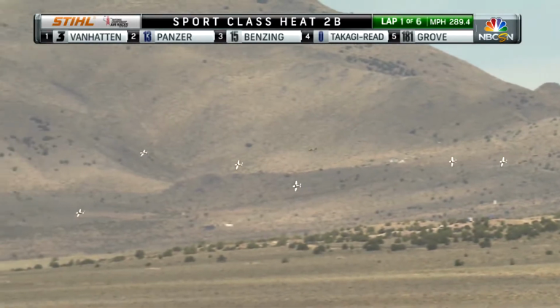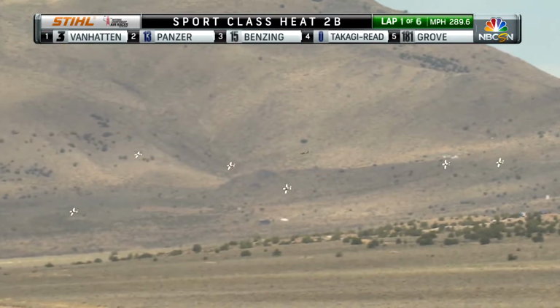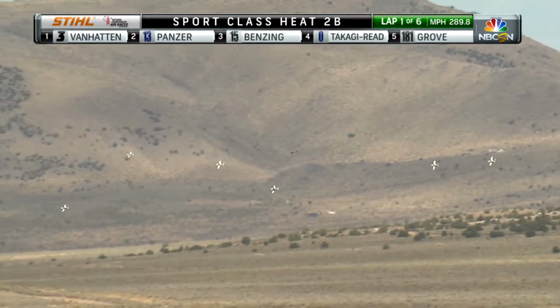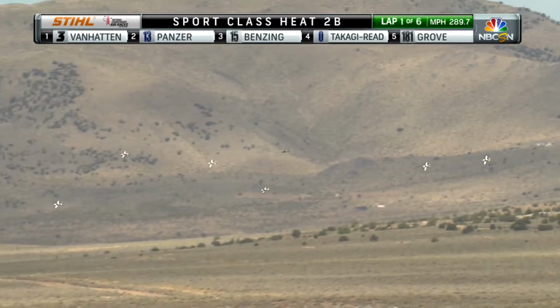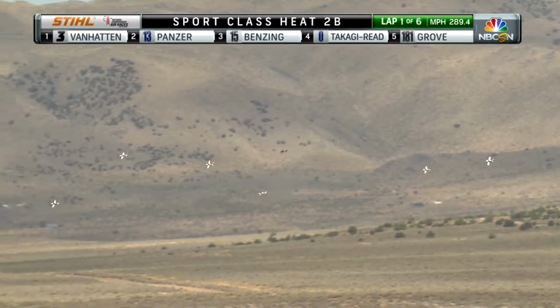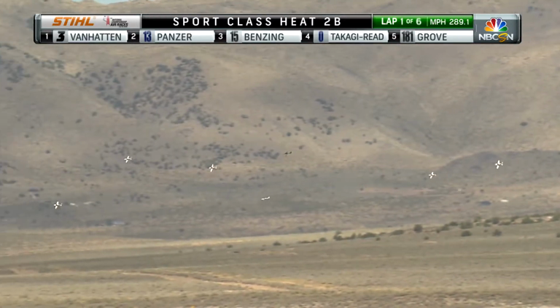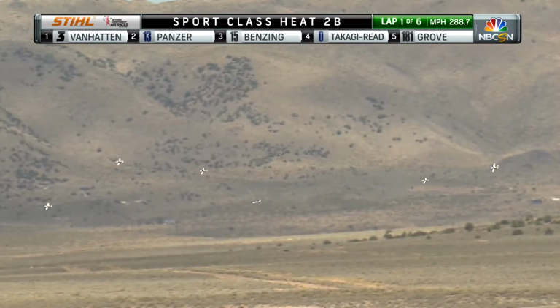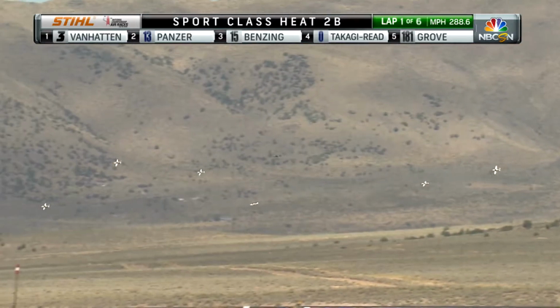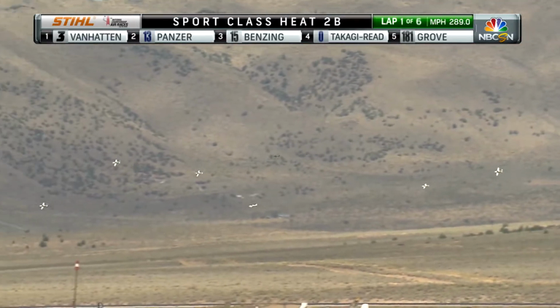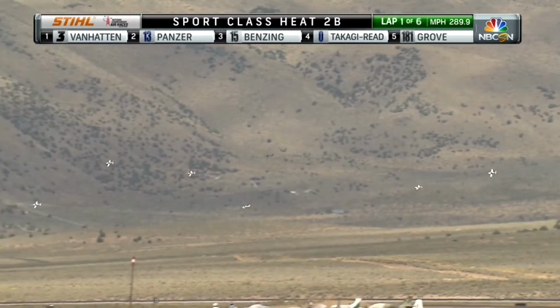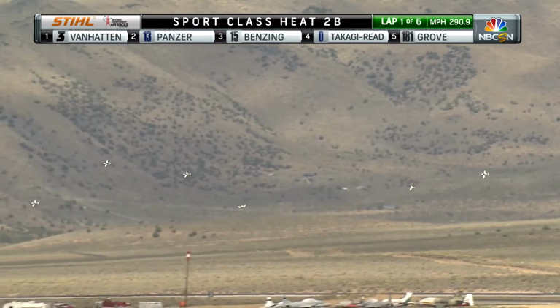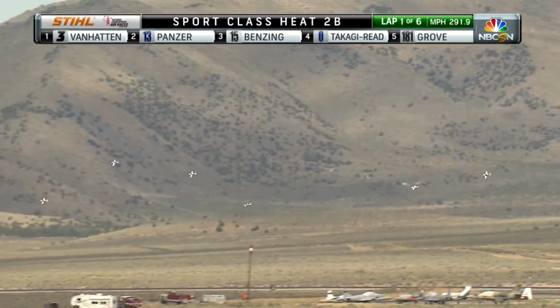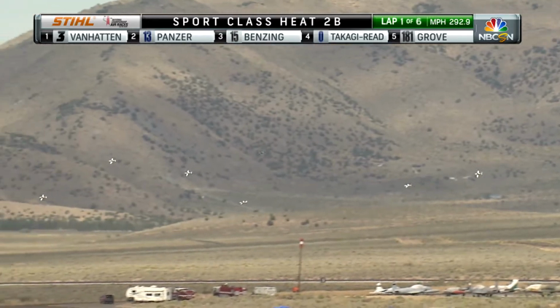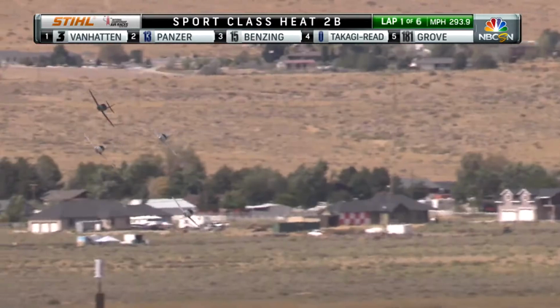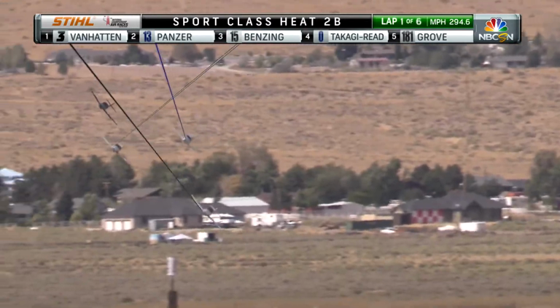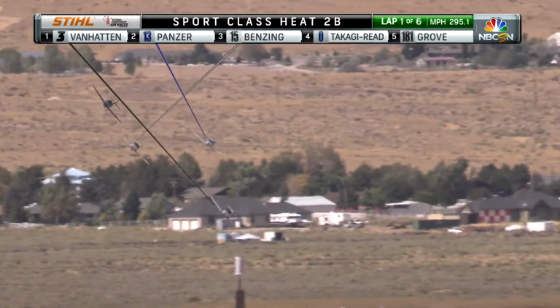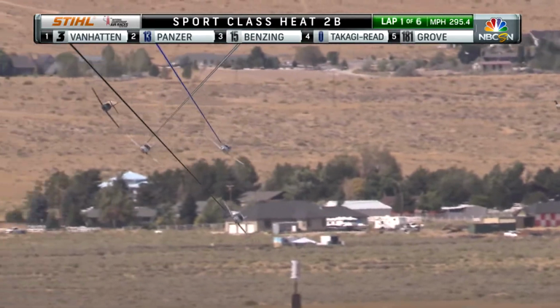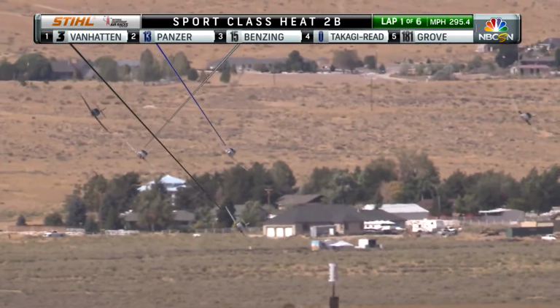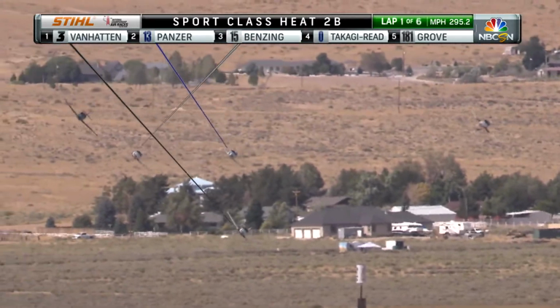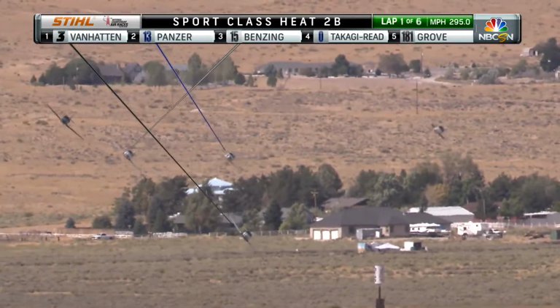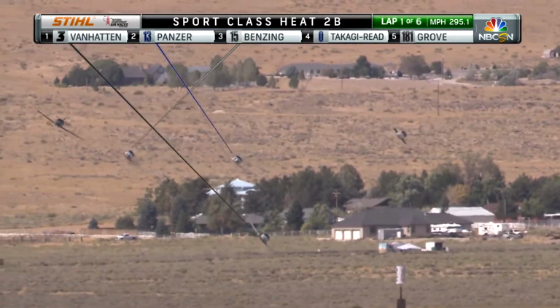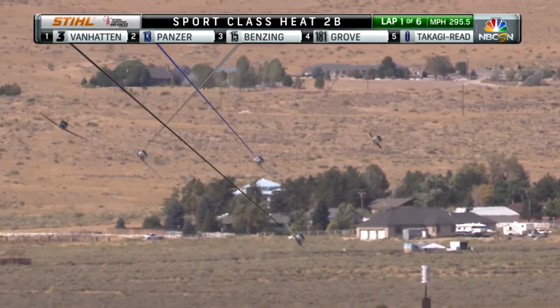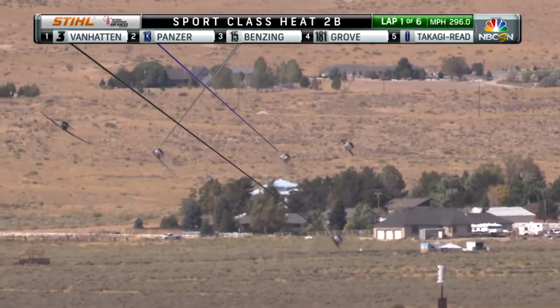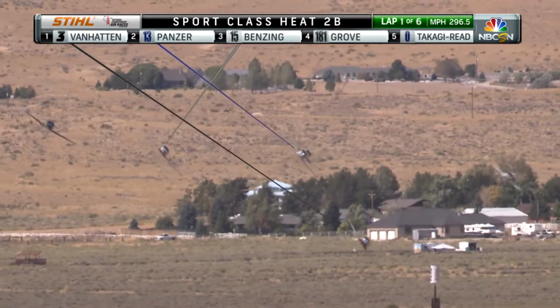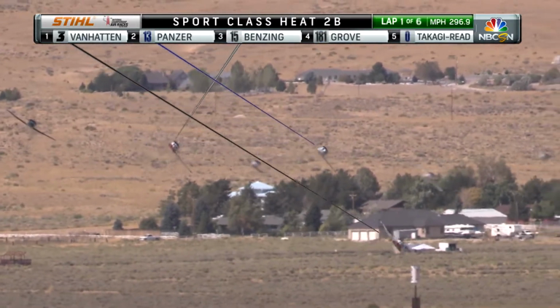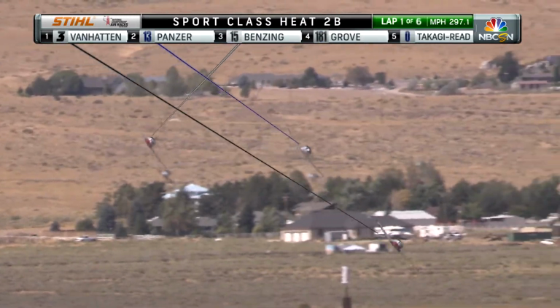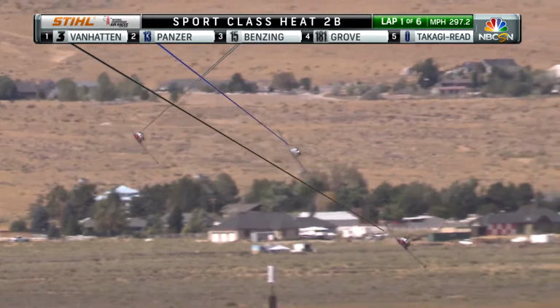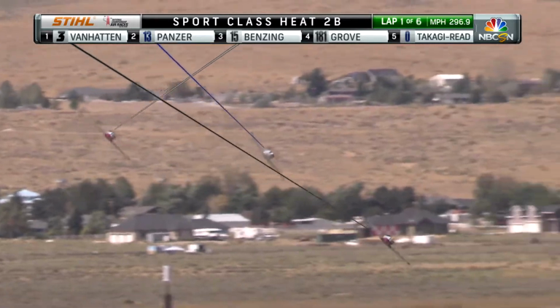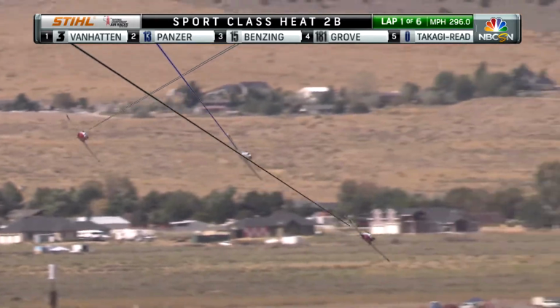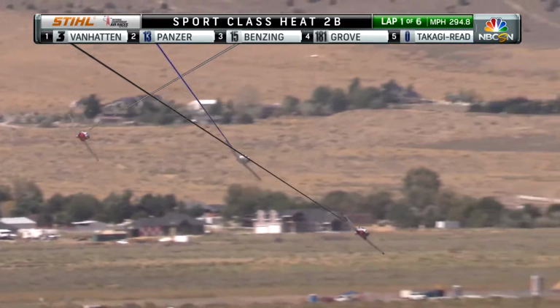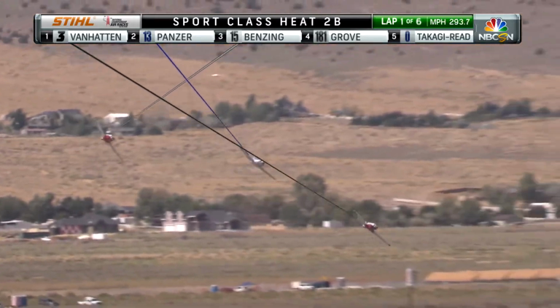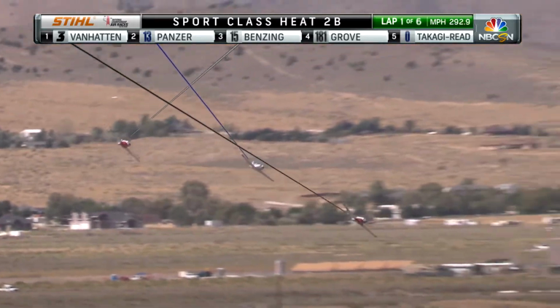Race on — these airplanes are so evenly matched. They're all composite aircraft airframes being powered by six-cylinder air-cooled engines. Eight pilots, eight teams in this race here.